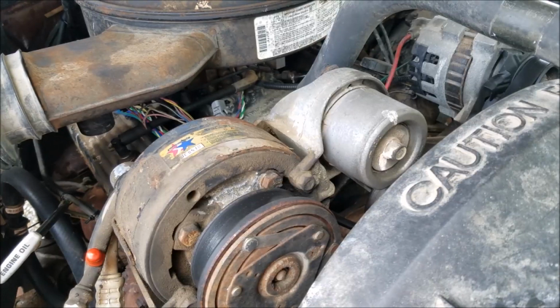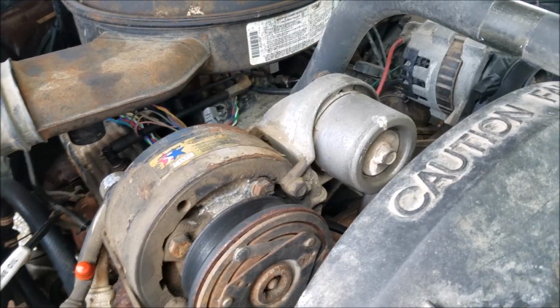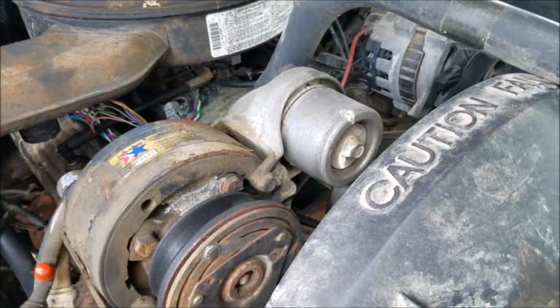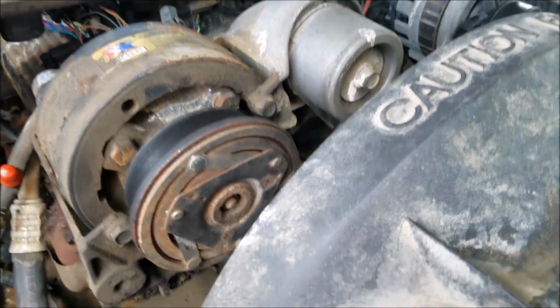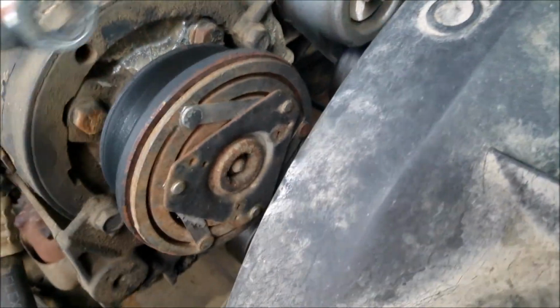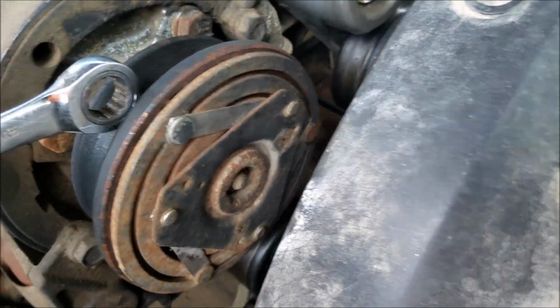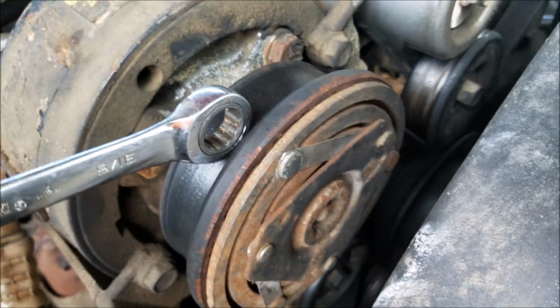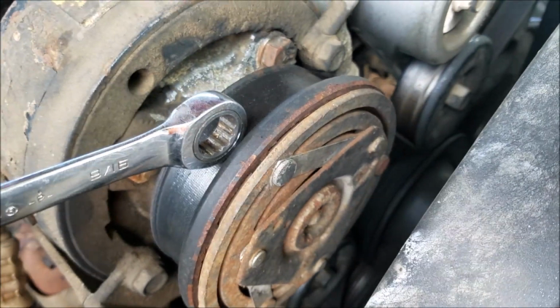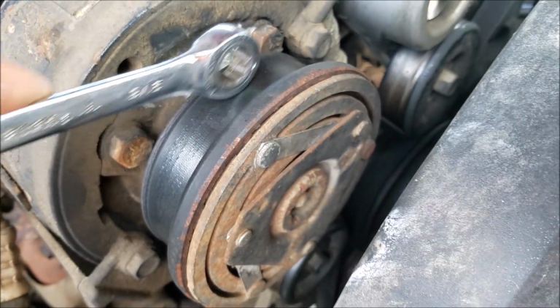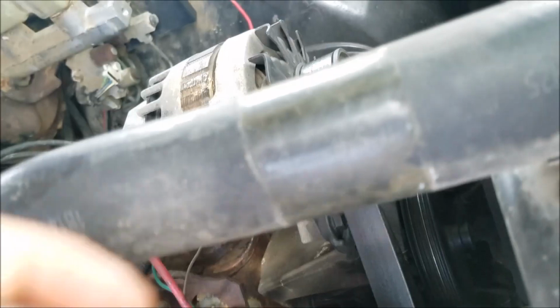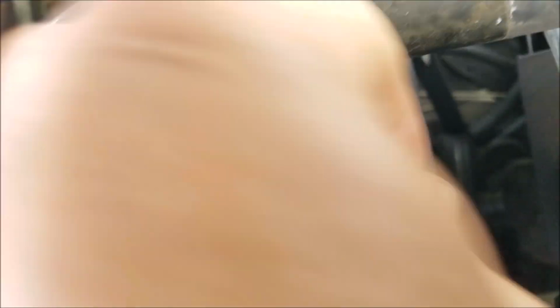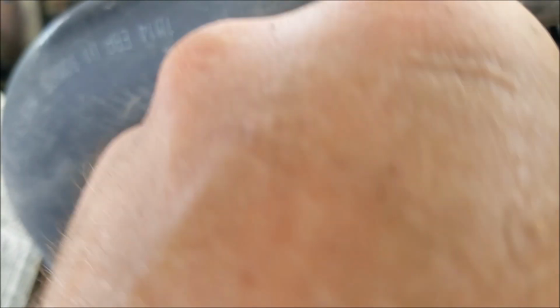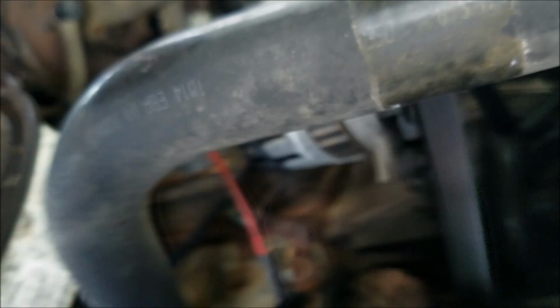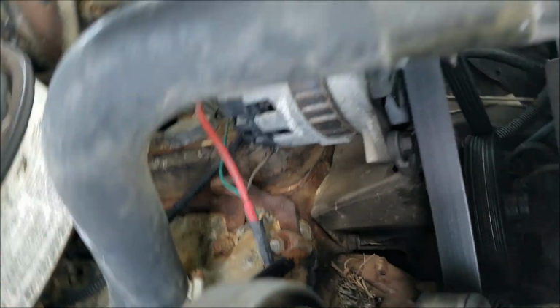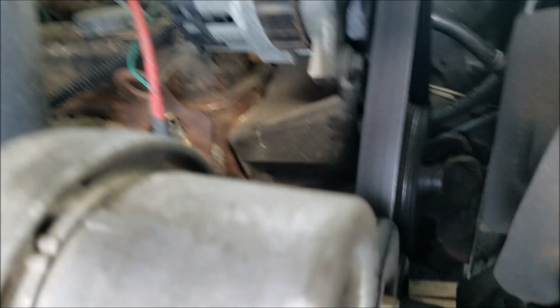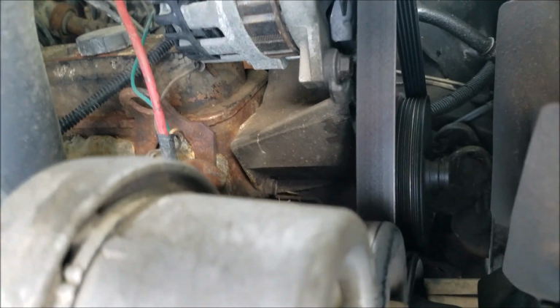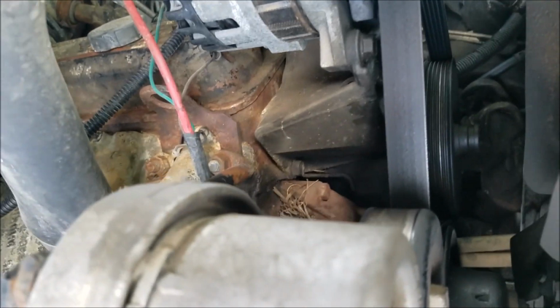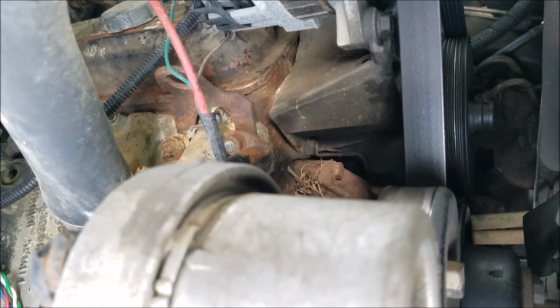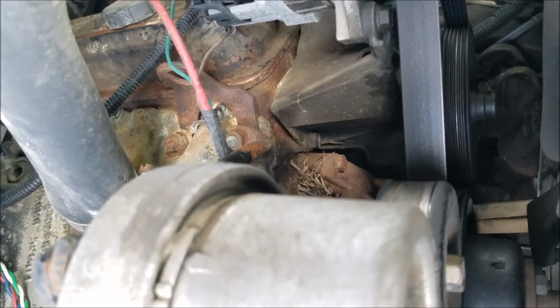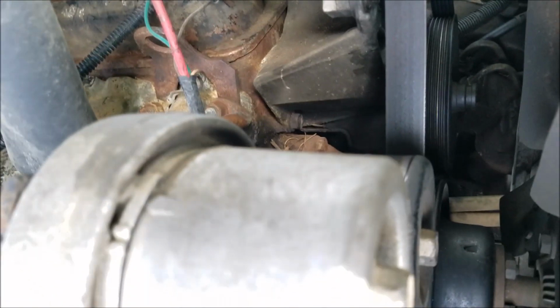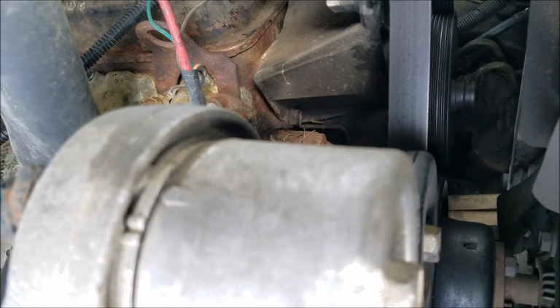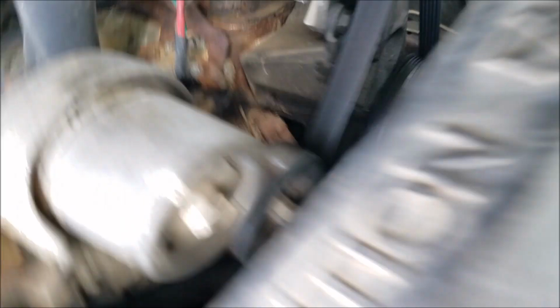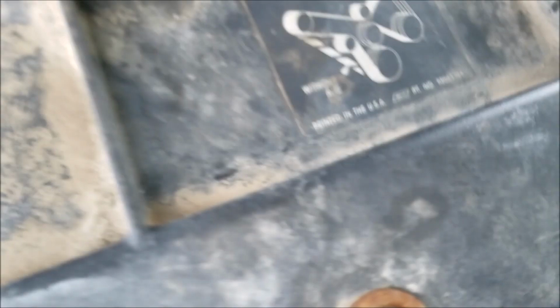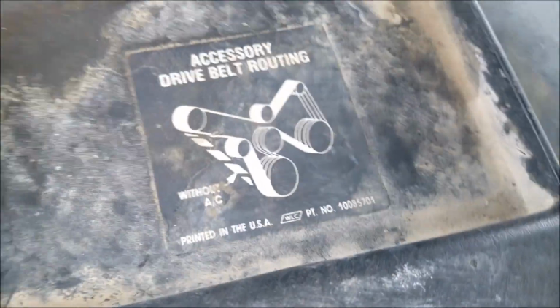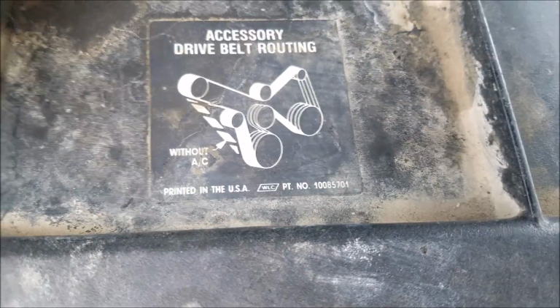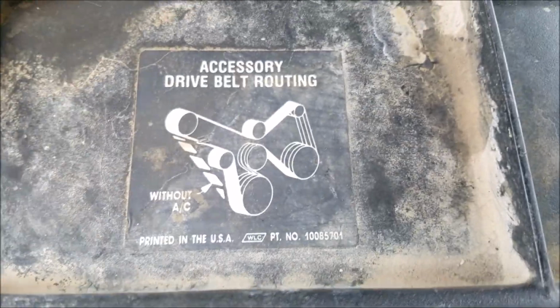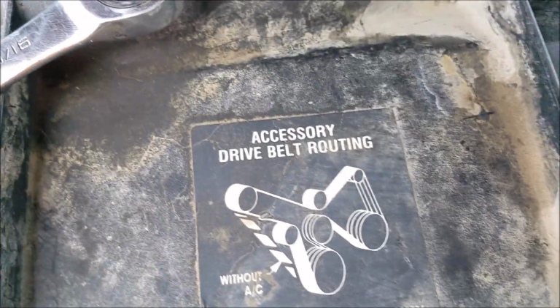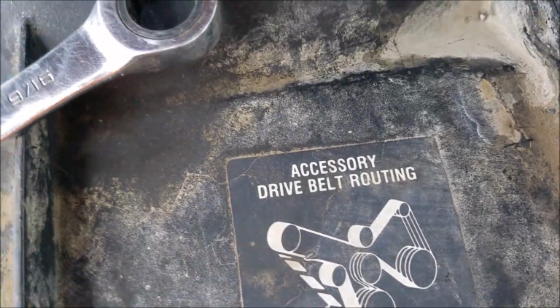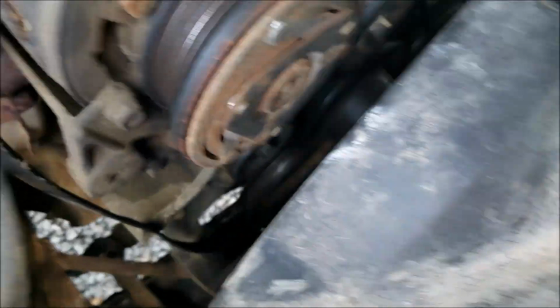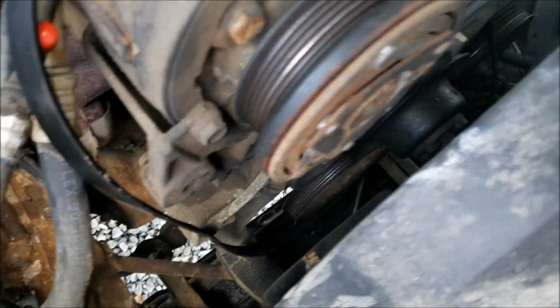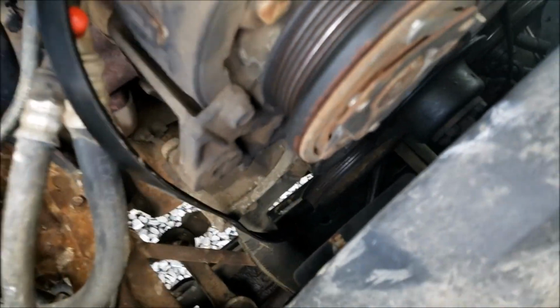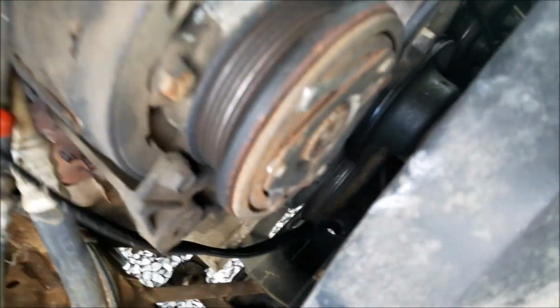We're going to start off by taking off the engine belt. Put your wrench on the tensioner and take it off. There's the belt routing — once you get the belt out of the way...